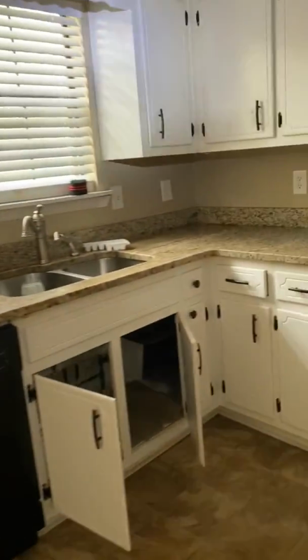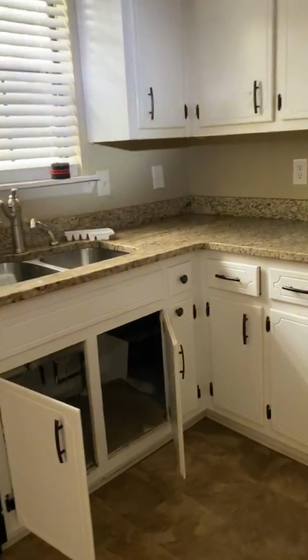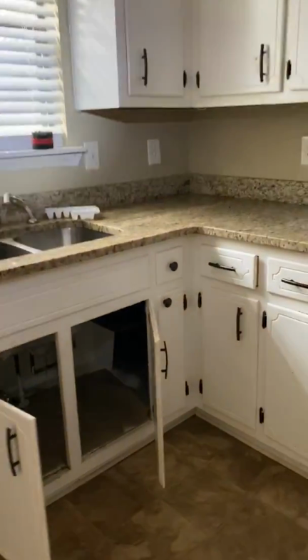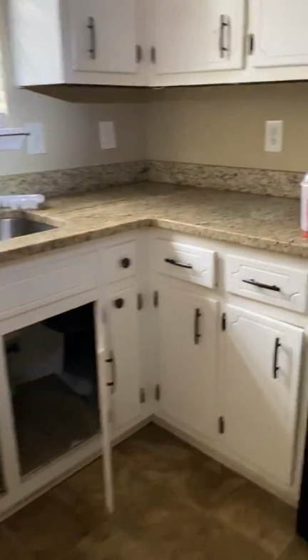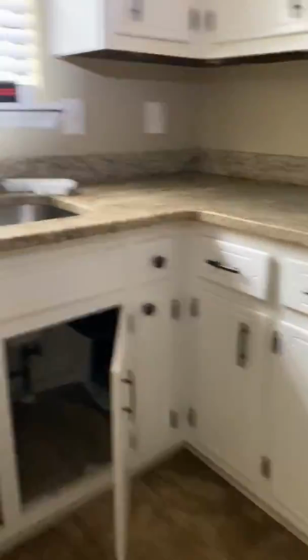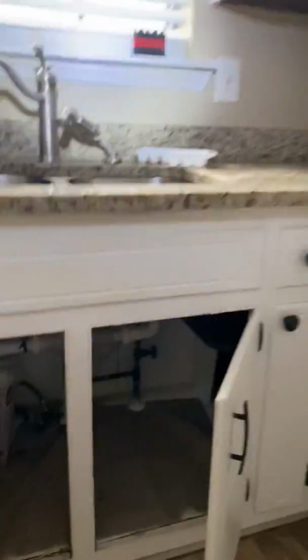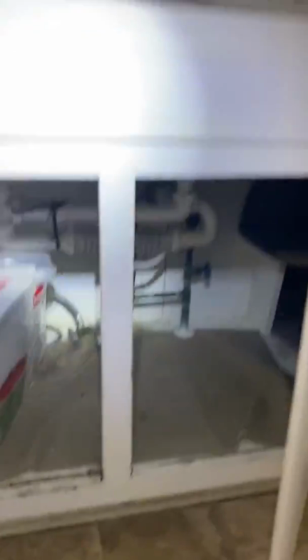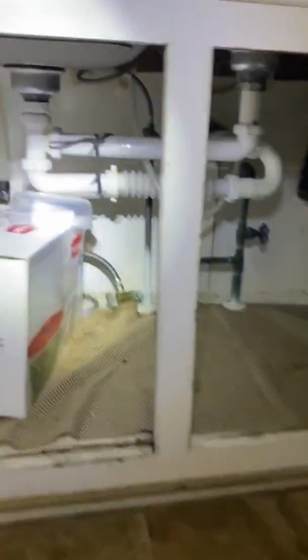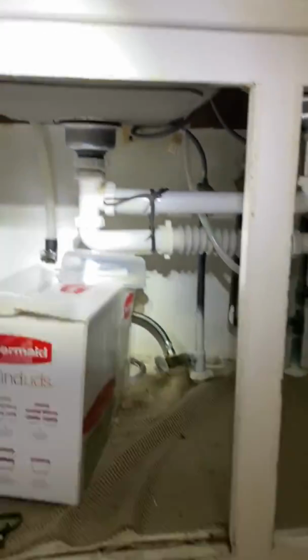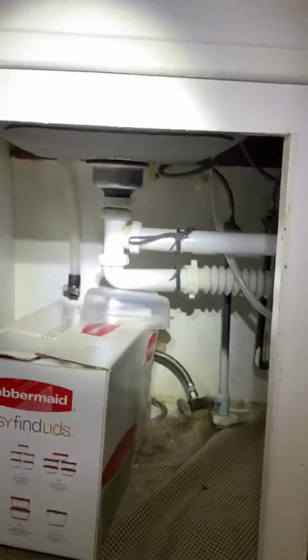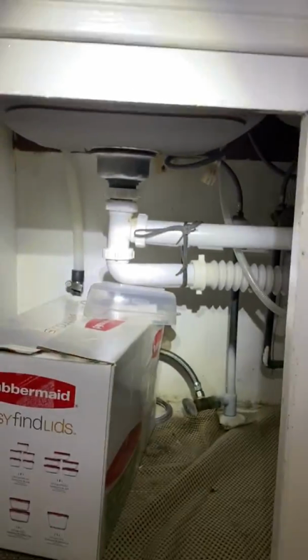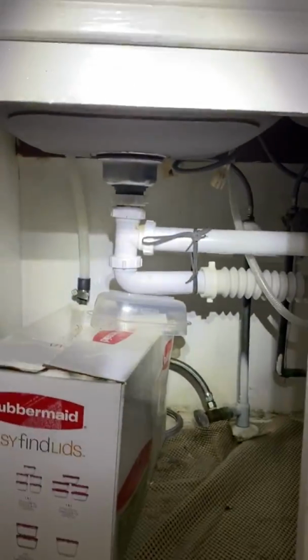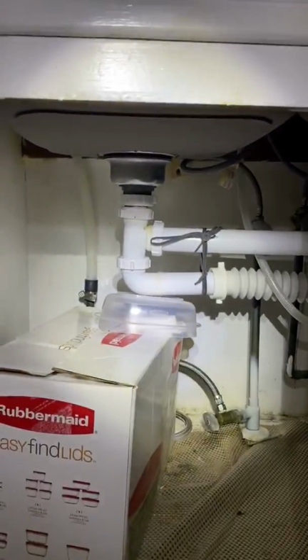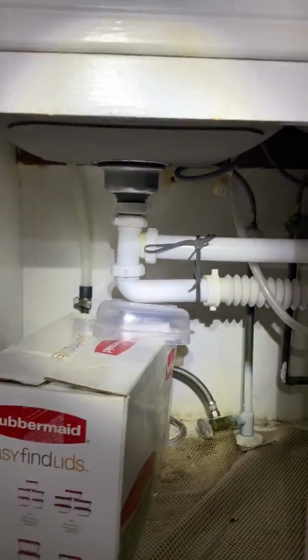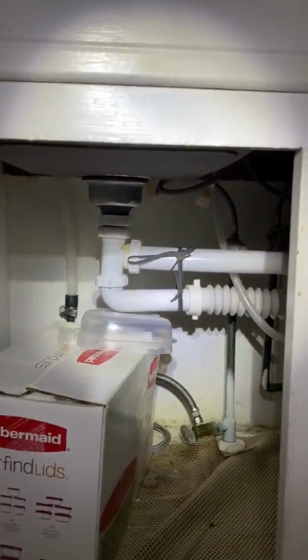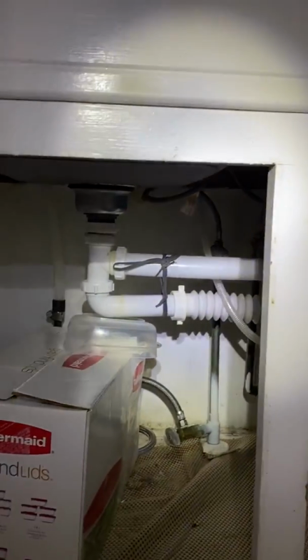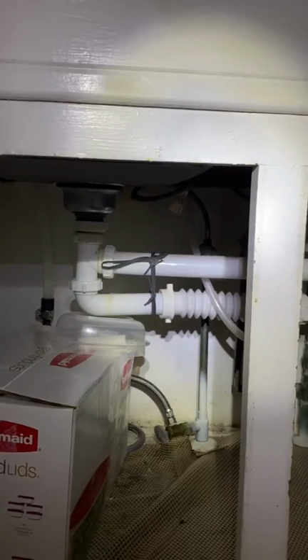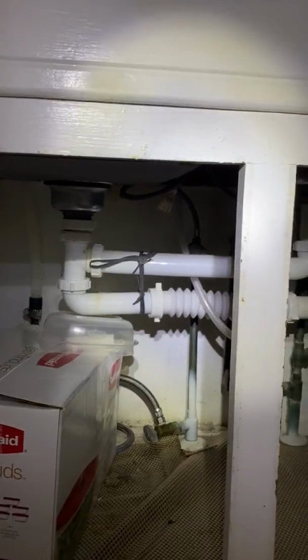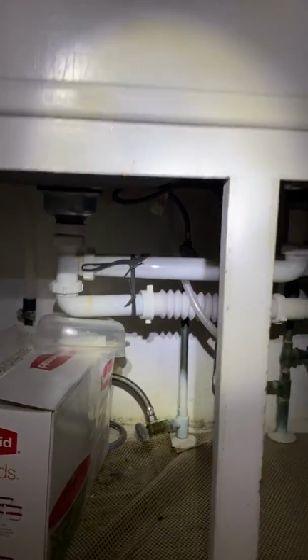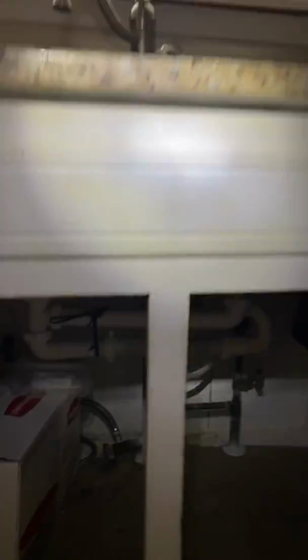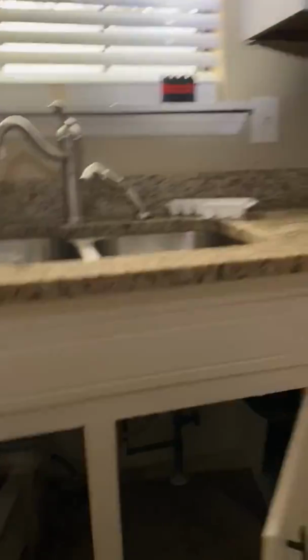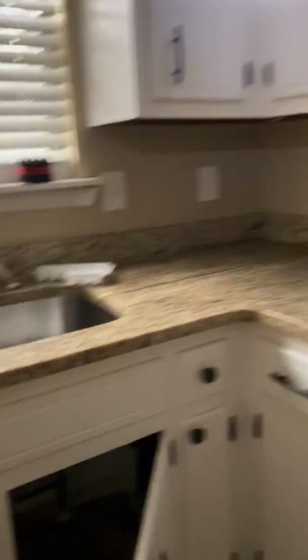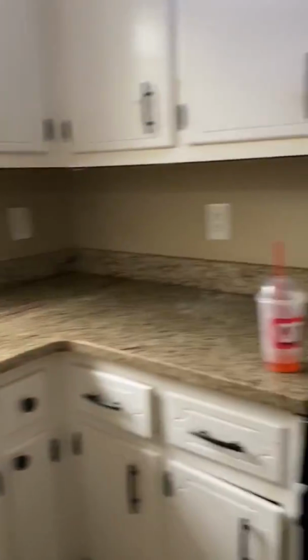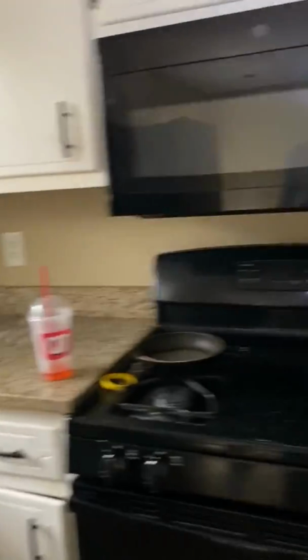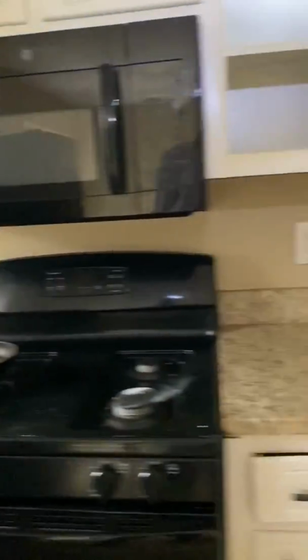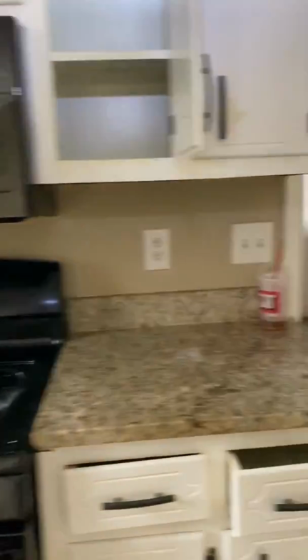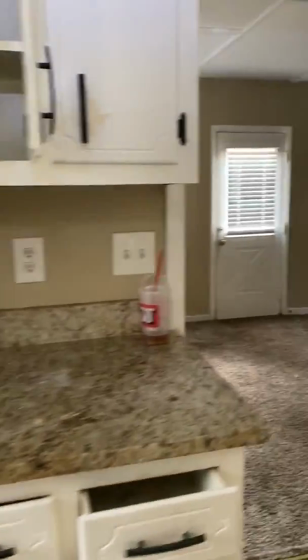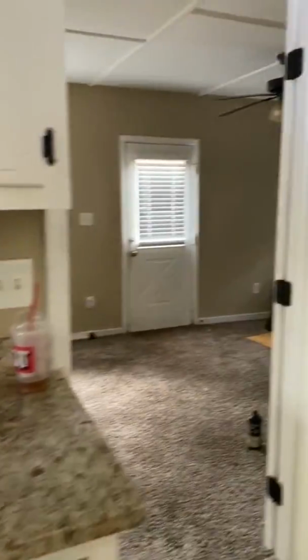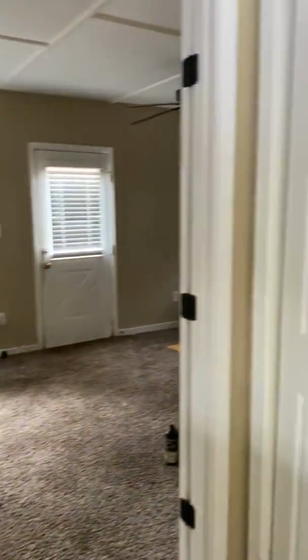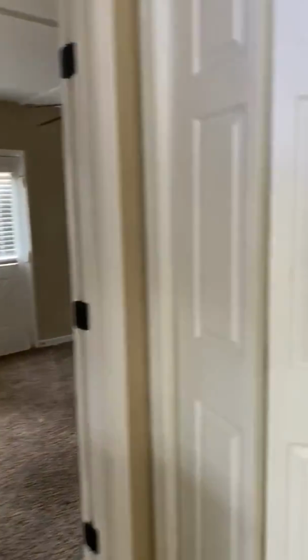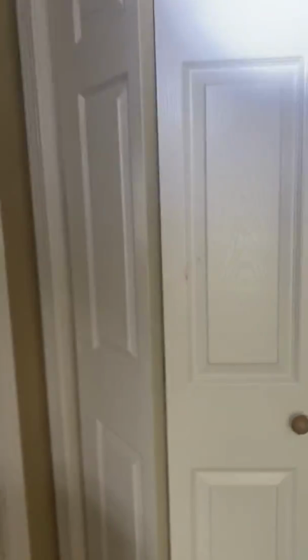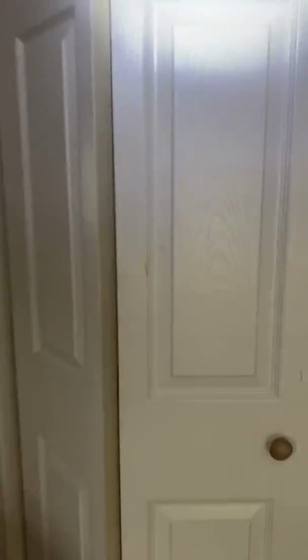Kitchen cabinet needs touching up. The drain below the kitchen sink needs to be re-secured.